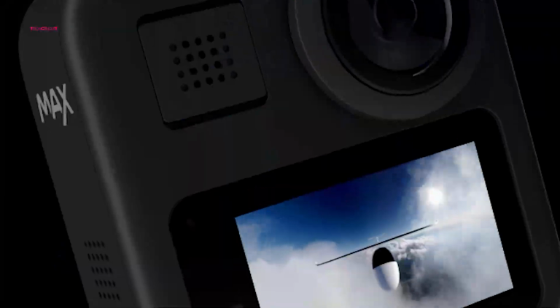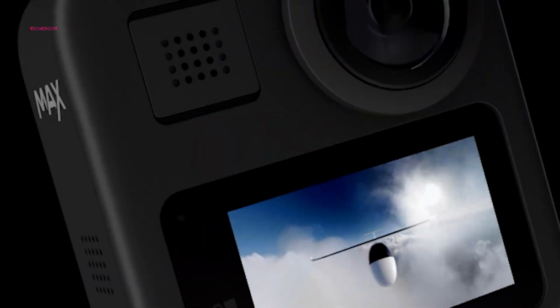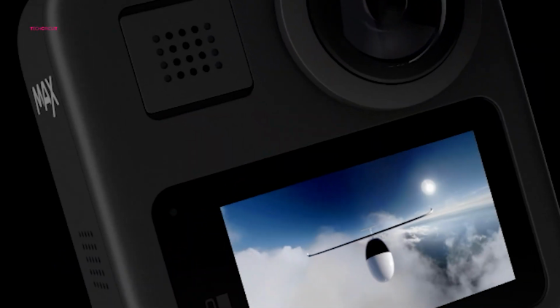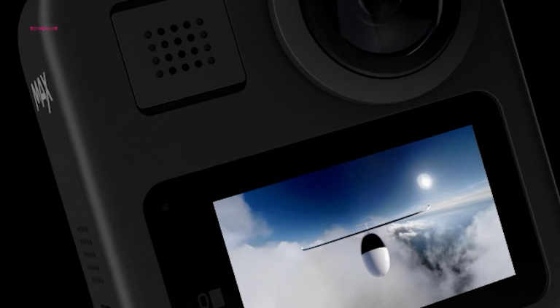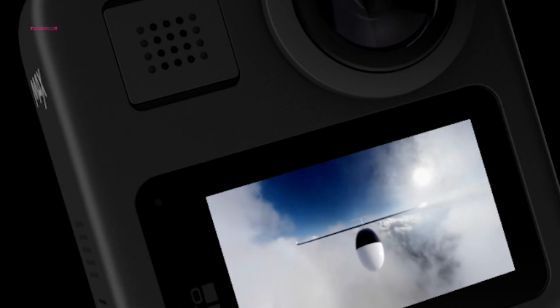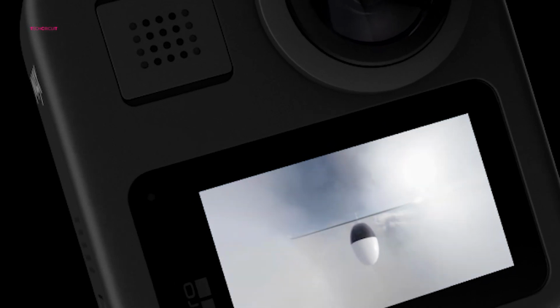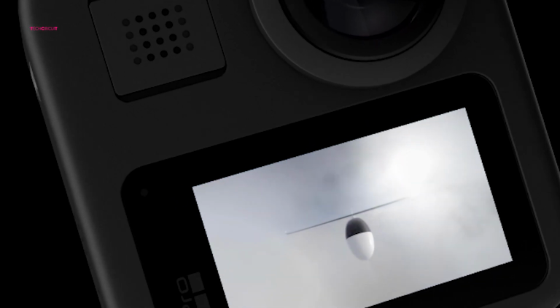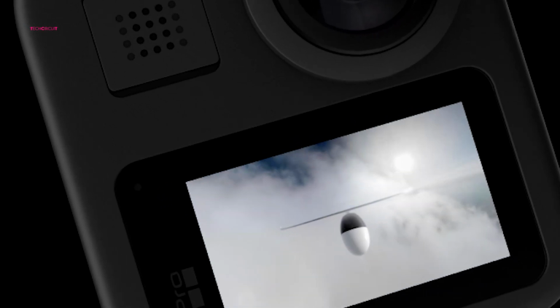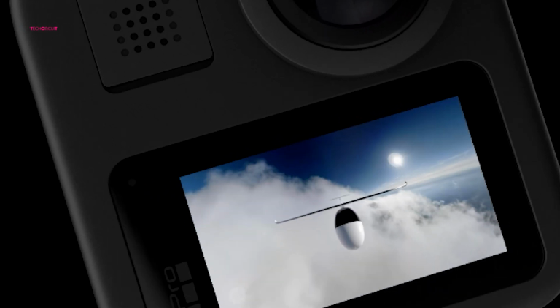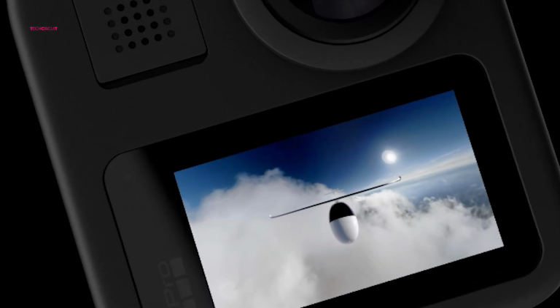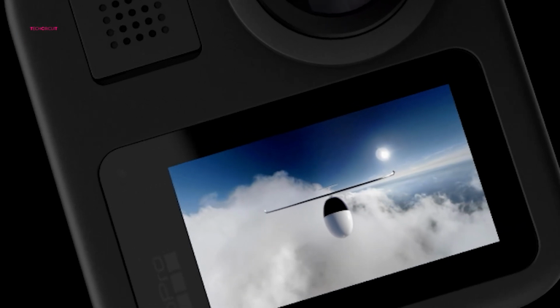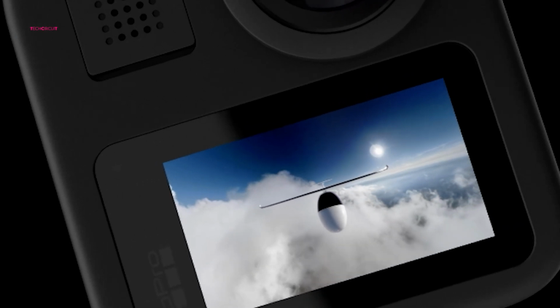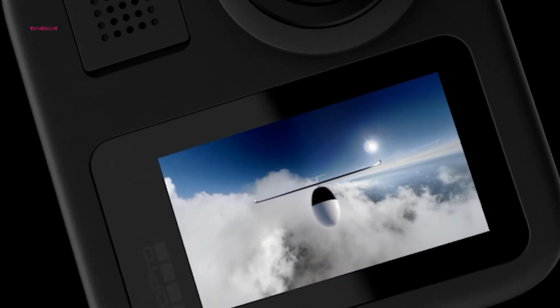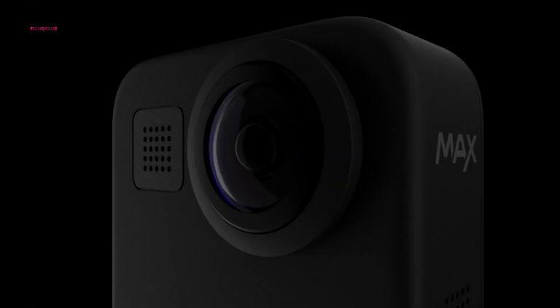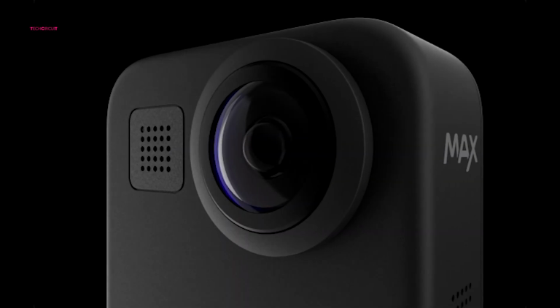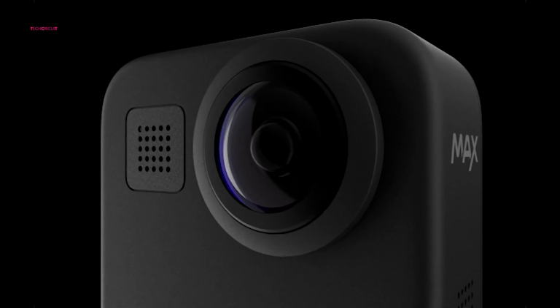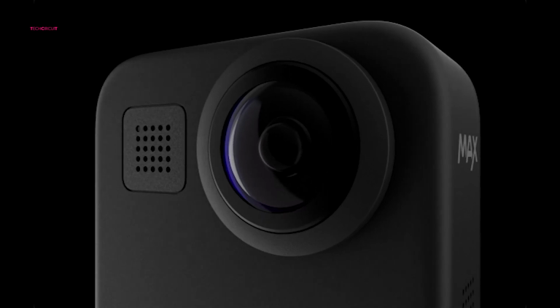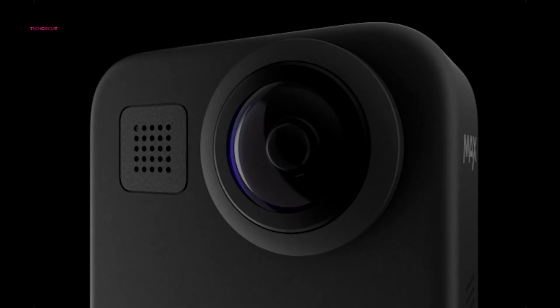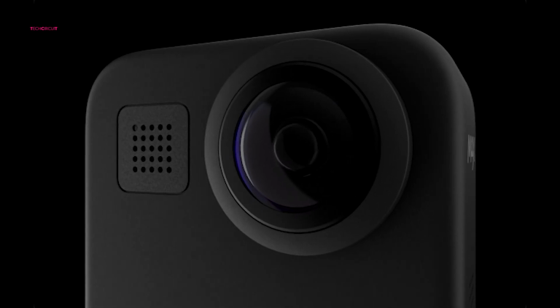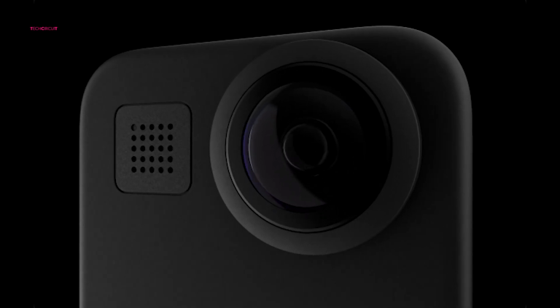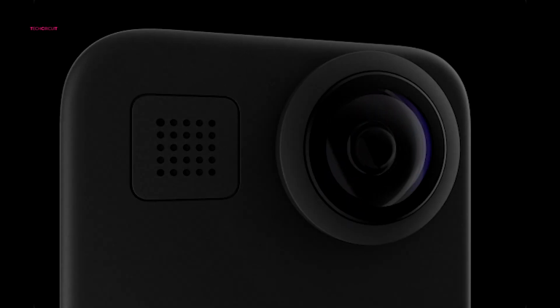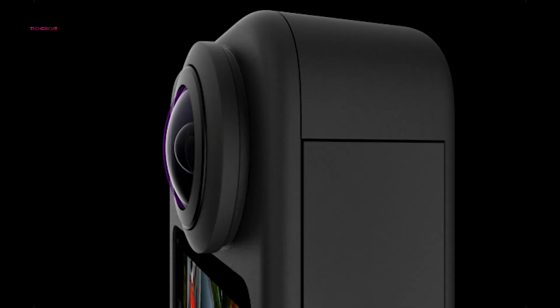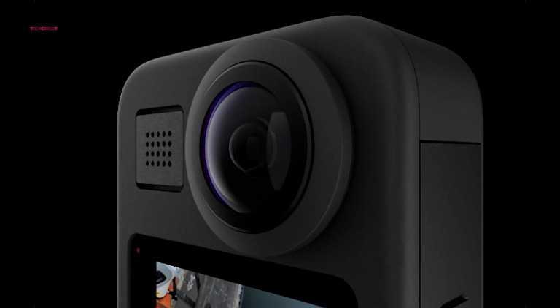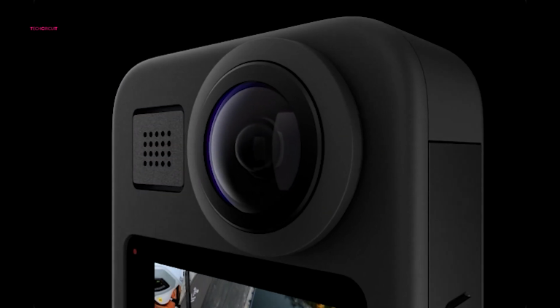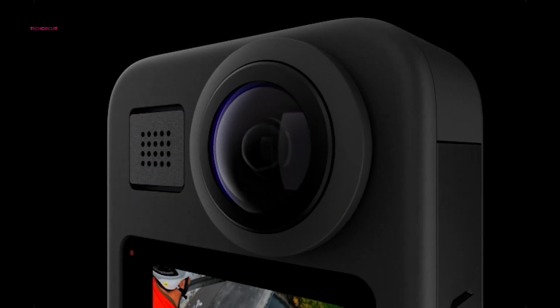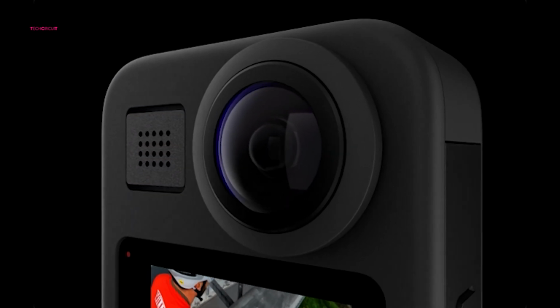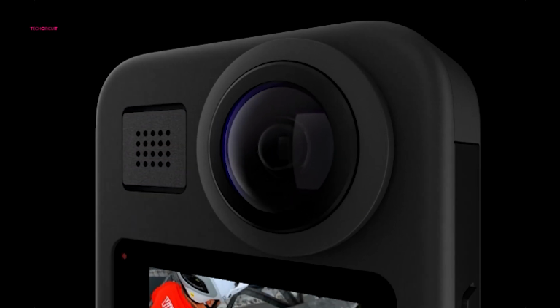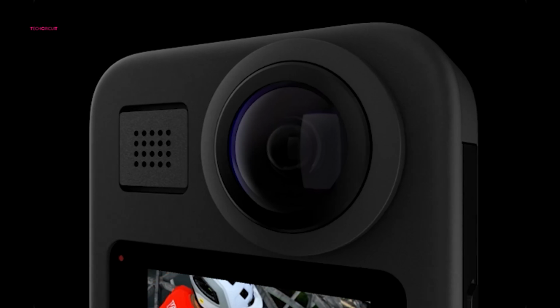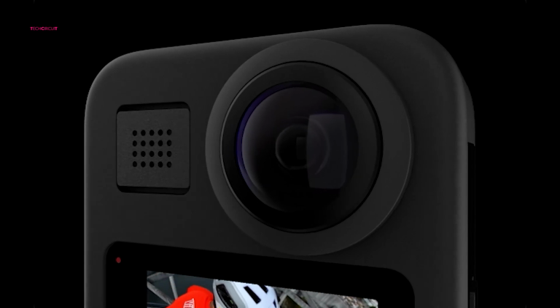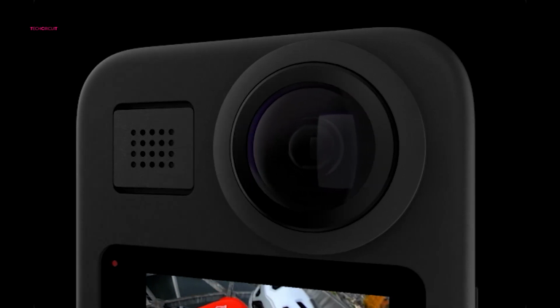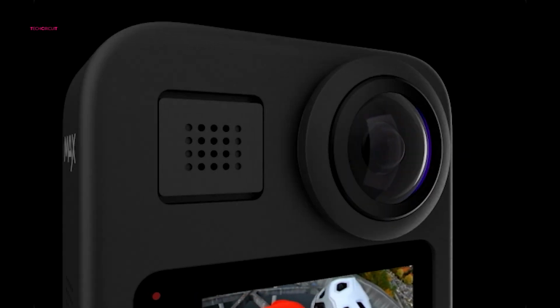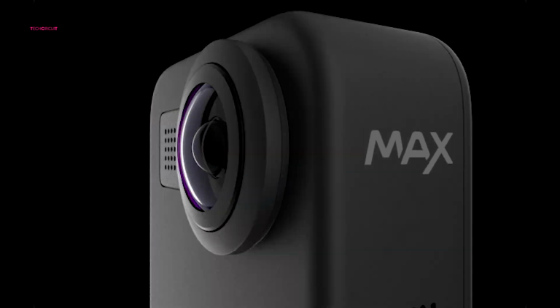If the mock-ups are accurate, it seems the Osmo 360 will be more compact than the GoPro MAX 2, yet larger than the elongated design of Insta360 cameras. This size may give it an advantage, balancing portability with a powerful lens setup.